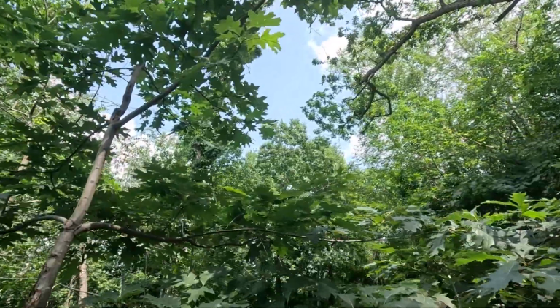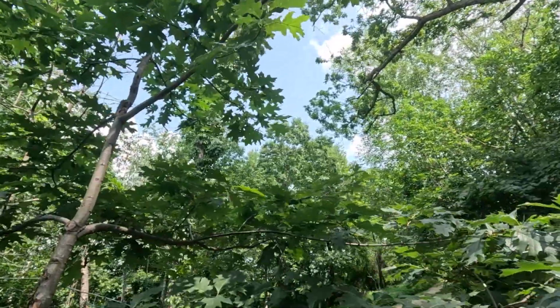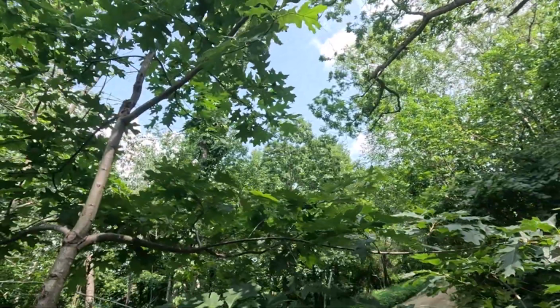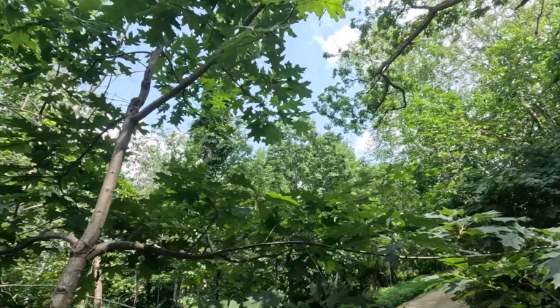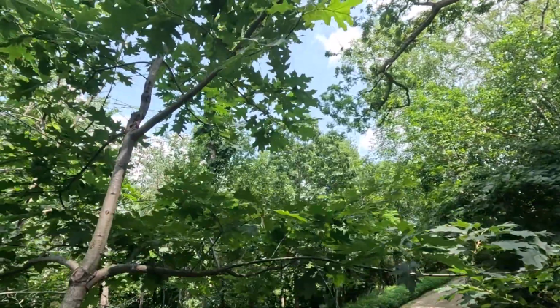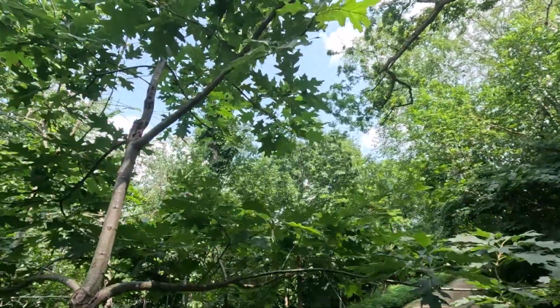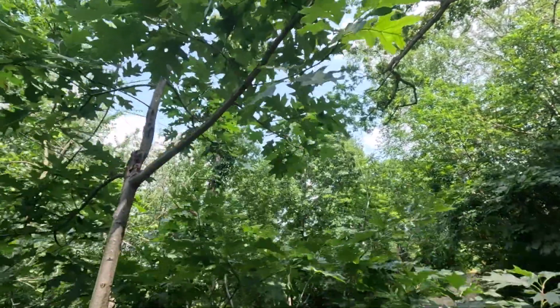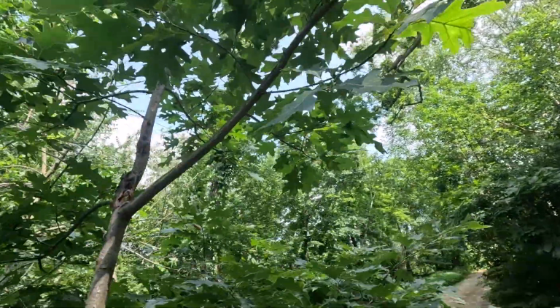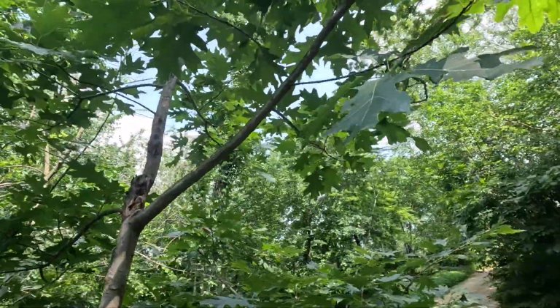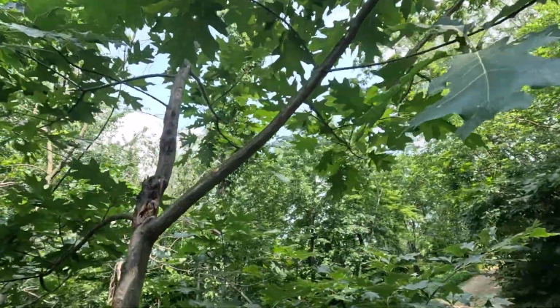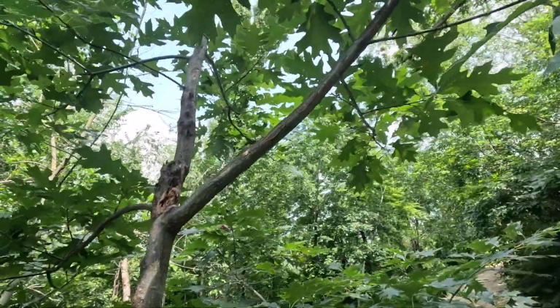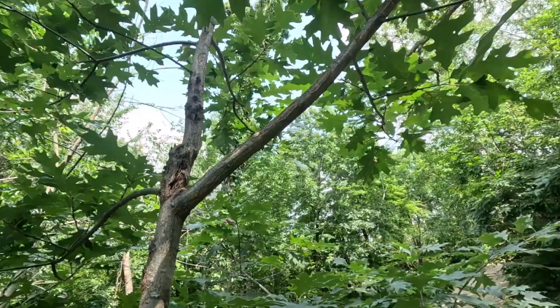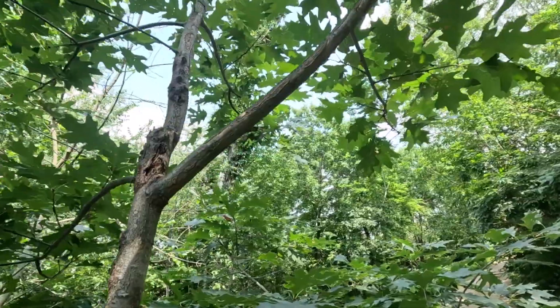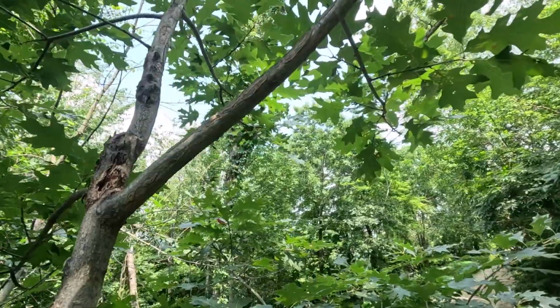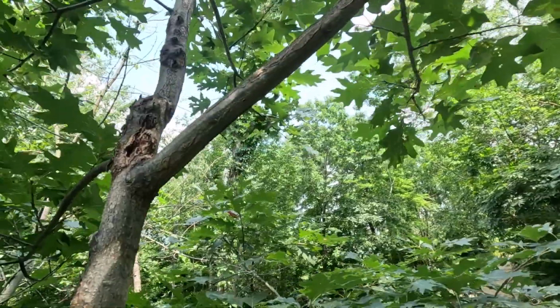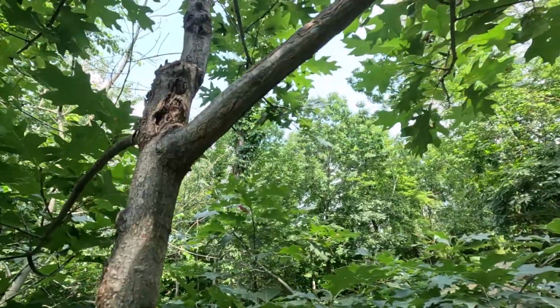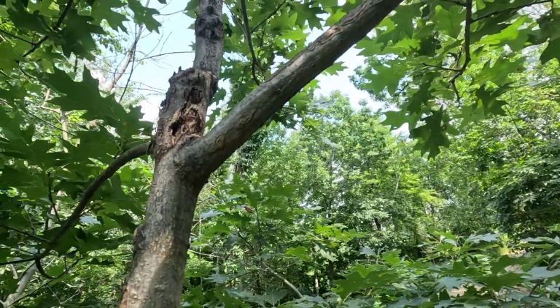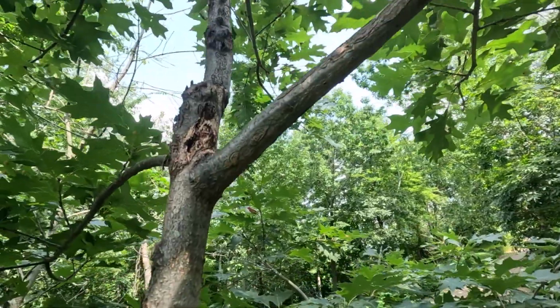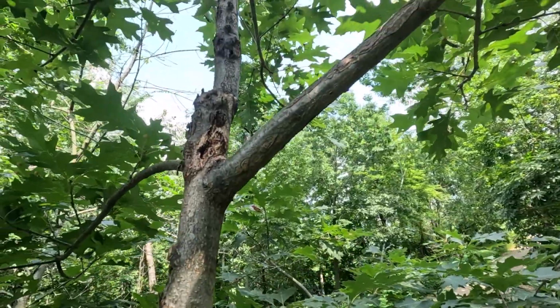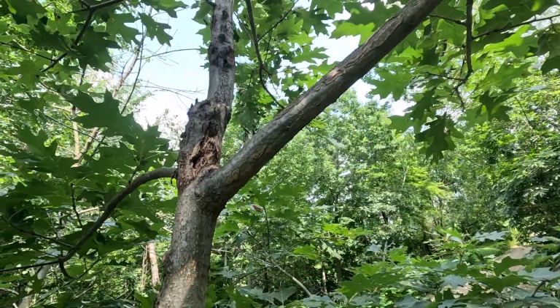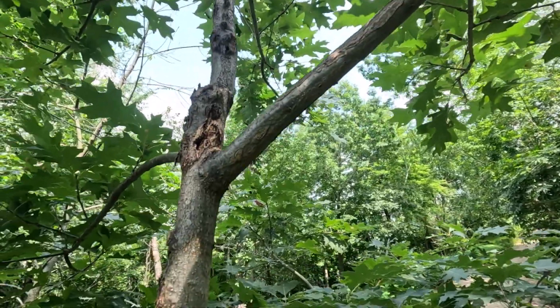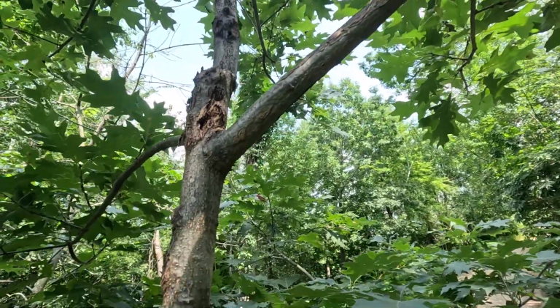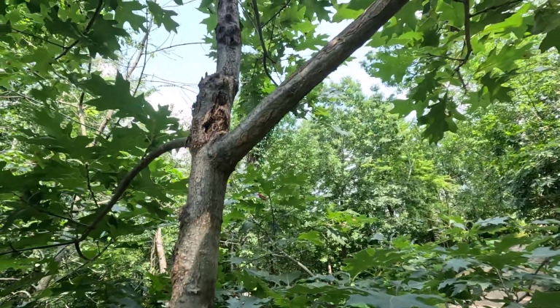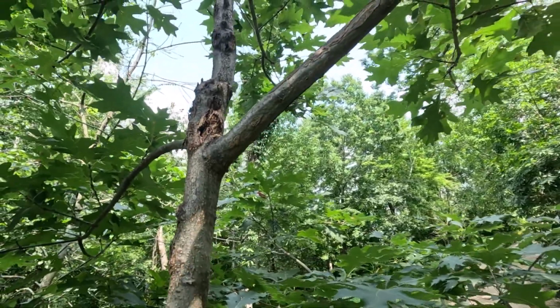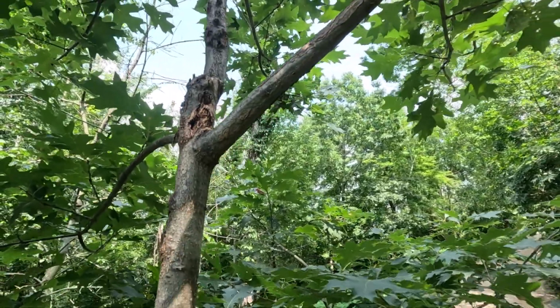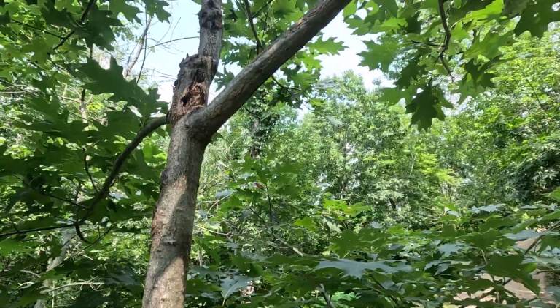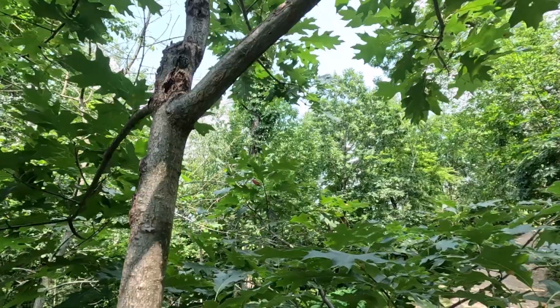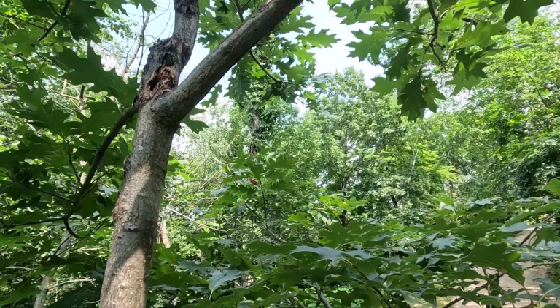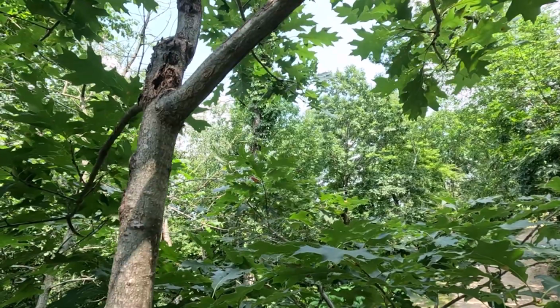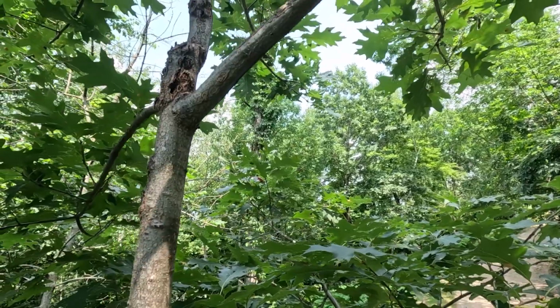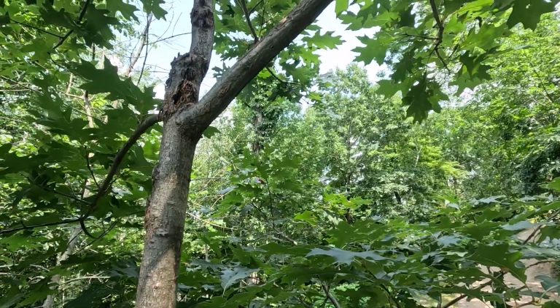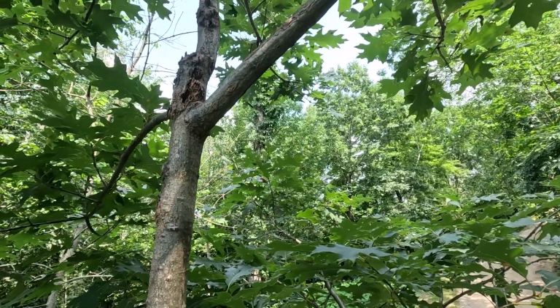Here's a quick look at that top scar. The big stuff you see towards the bottom is where I cut off the top, and you can see where the branch was bent upwards.